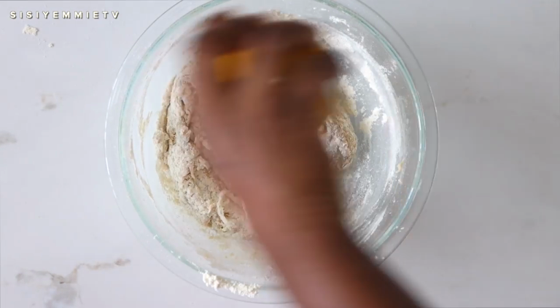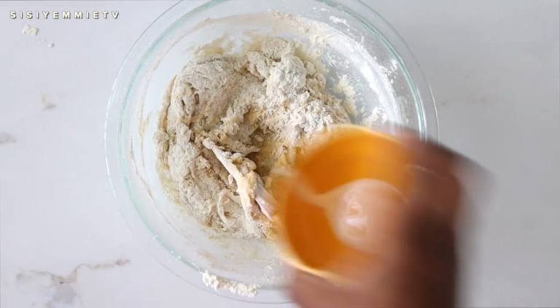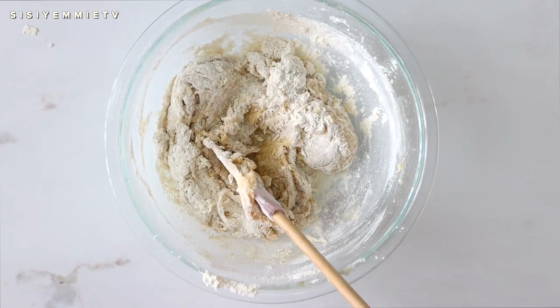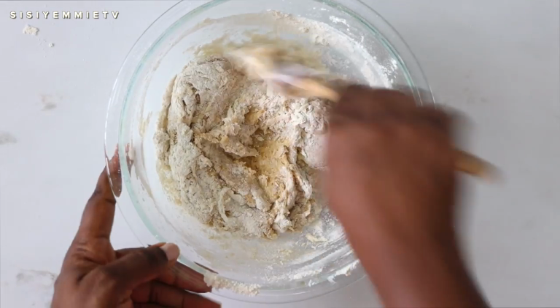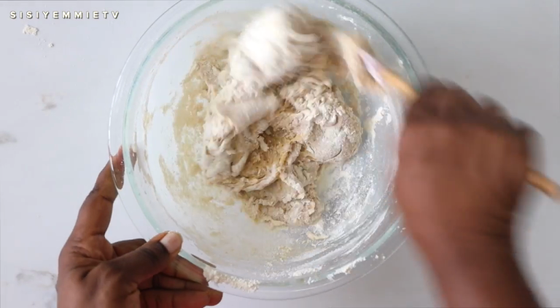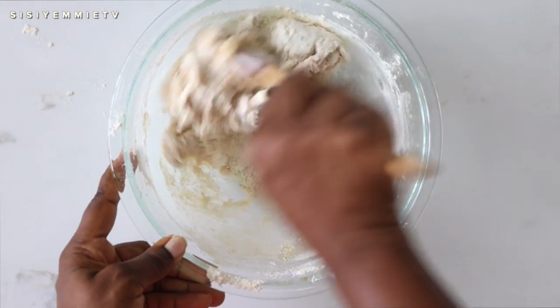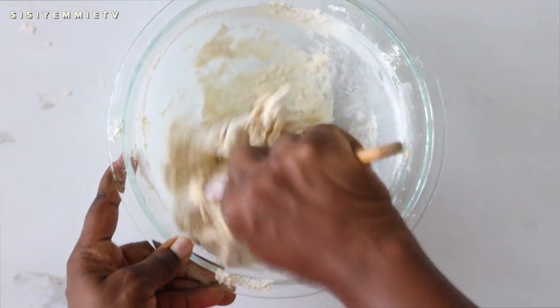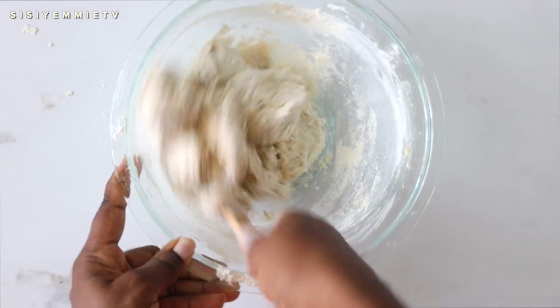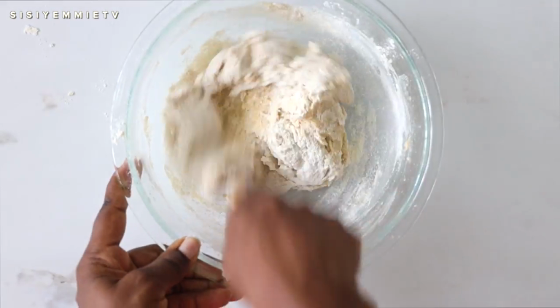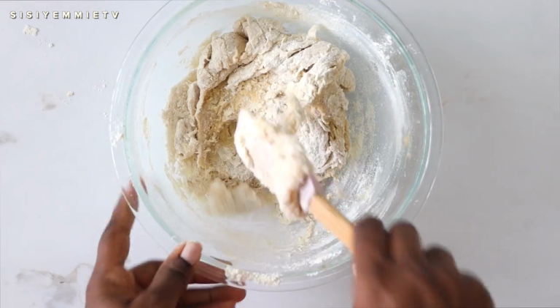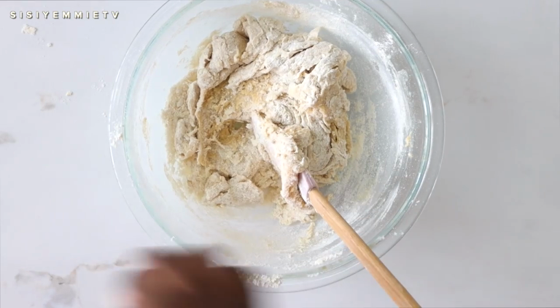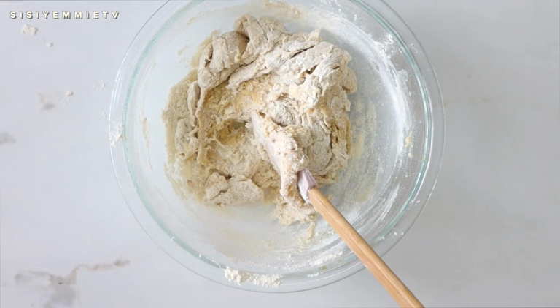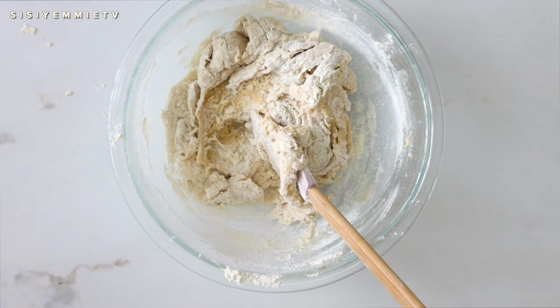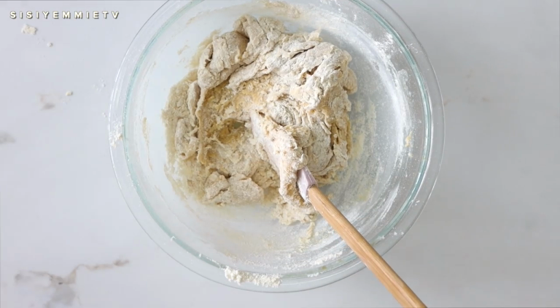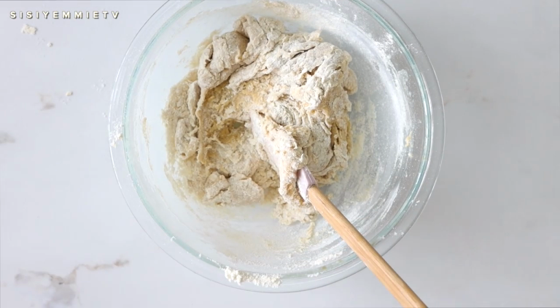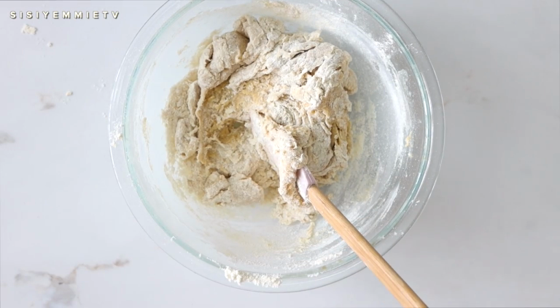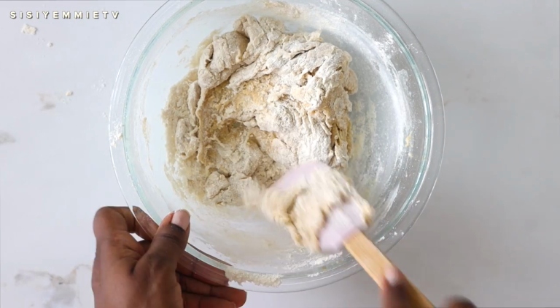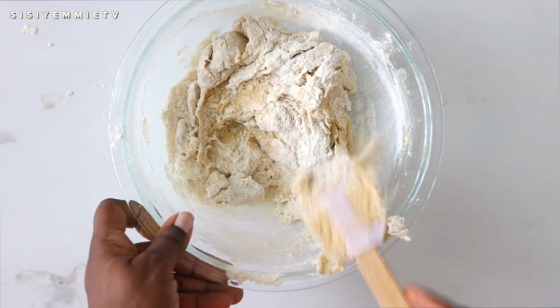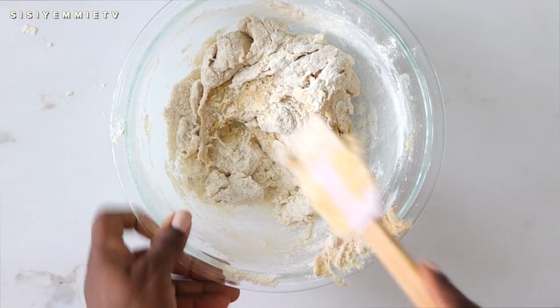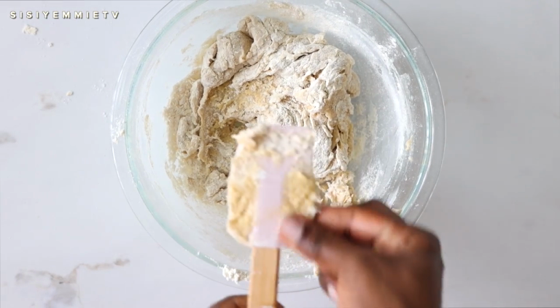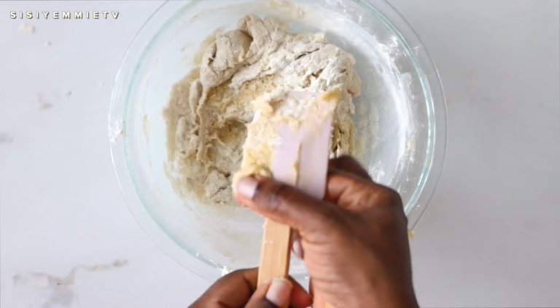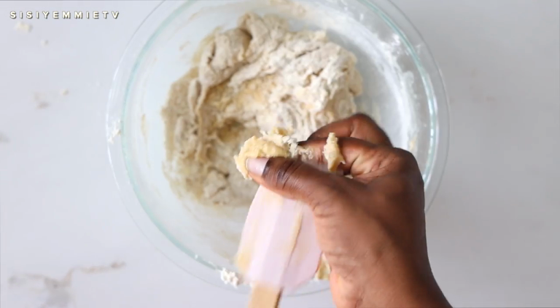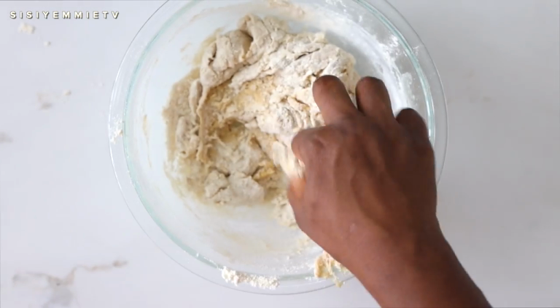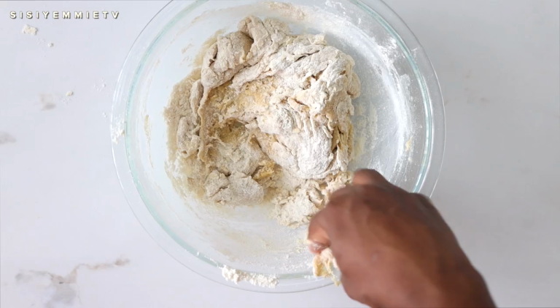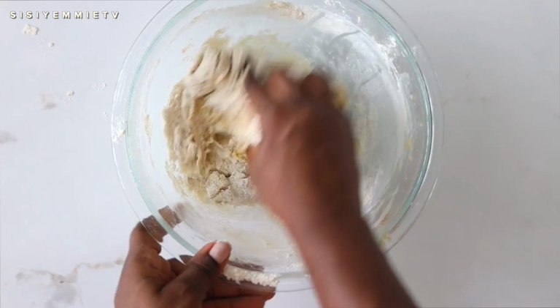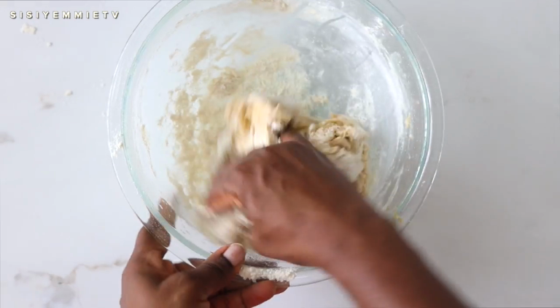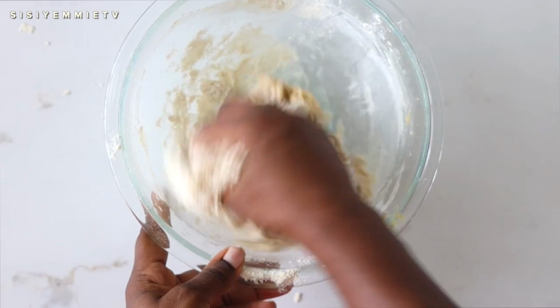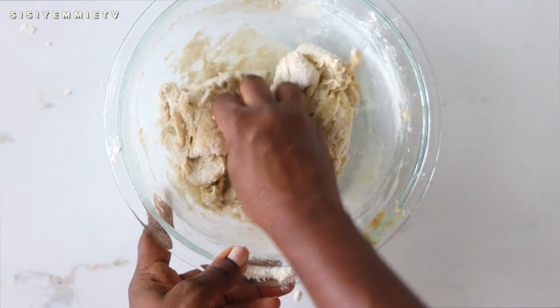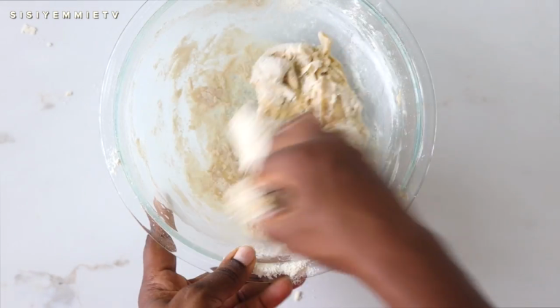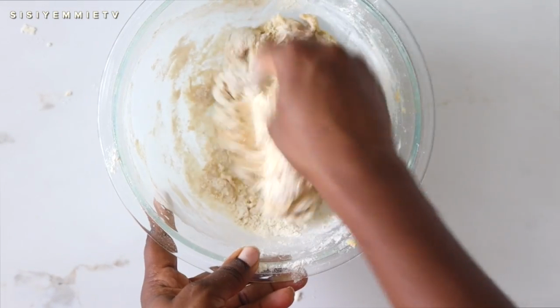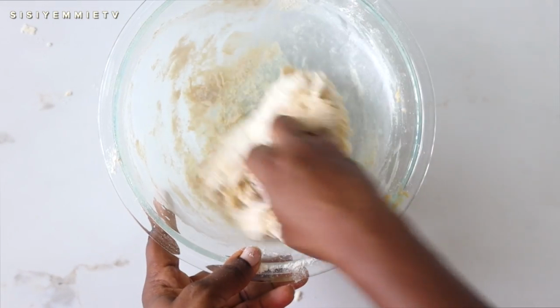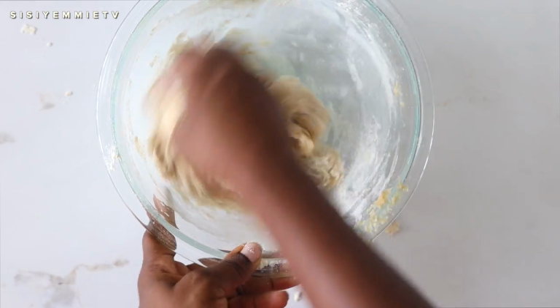Now you're going to make a dough. Mix everything with your spatula, and once you can no longer do that, use clean hands to knead the dough. This should take about seven minutes.